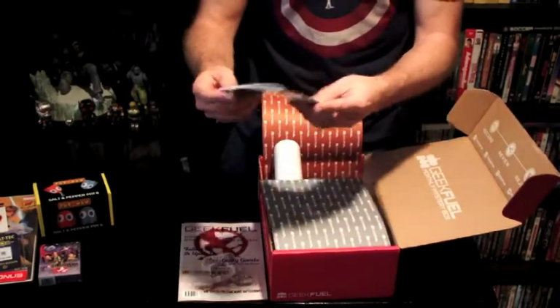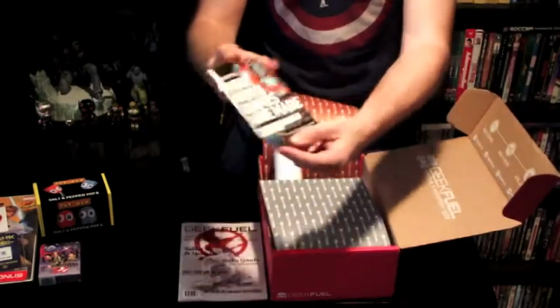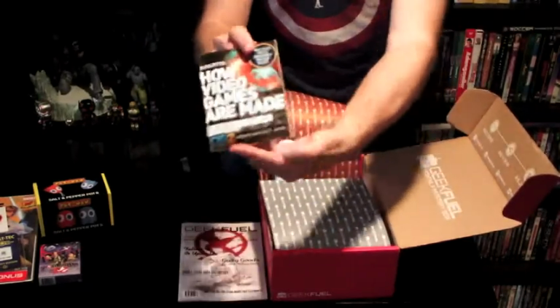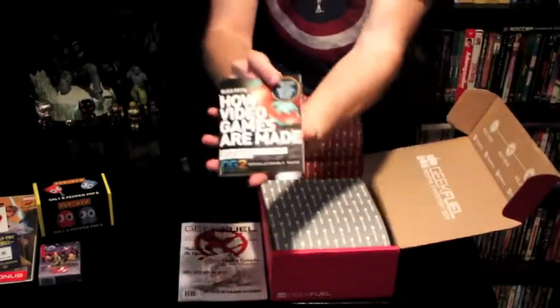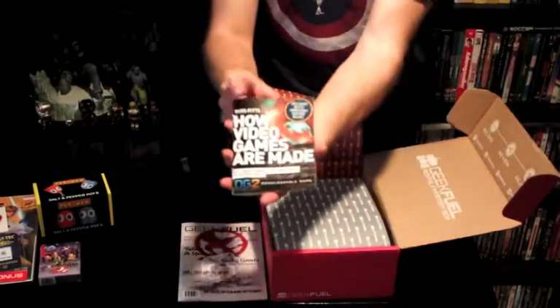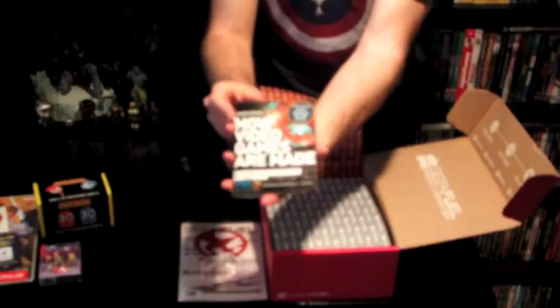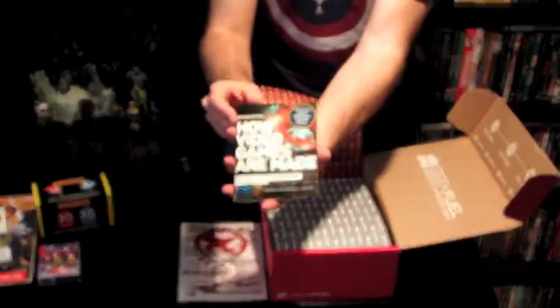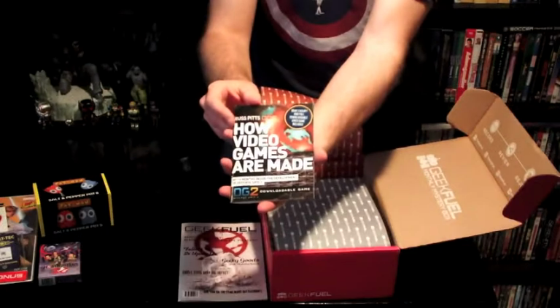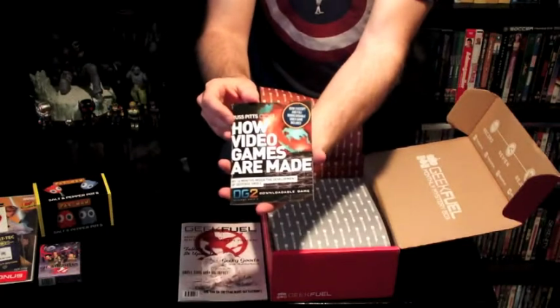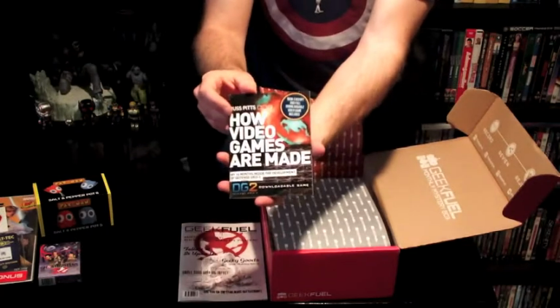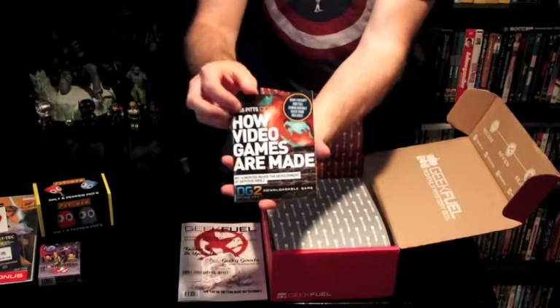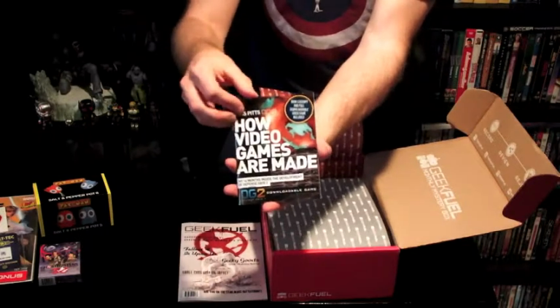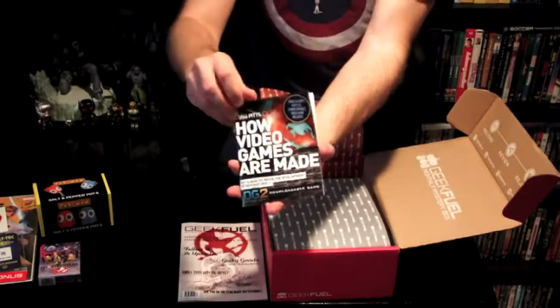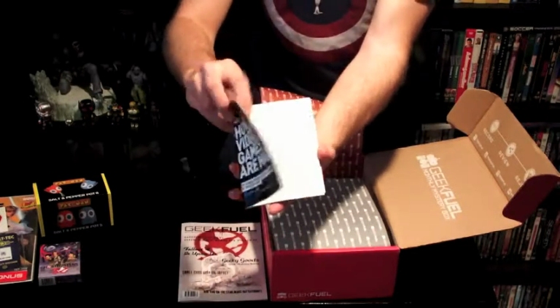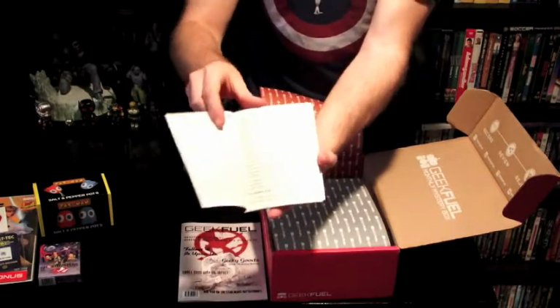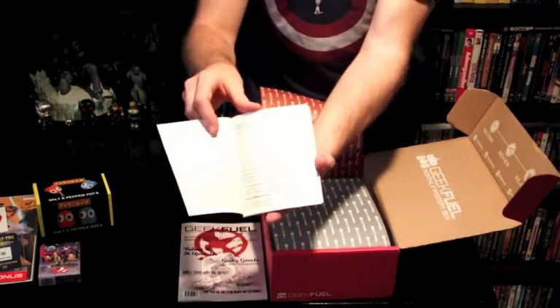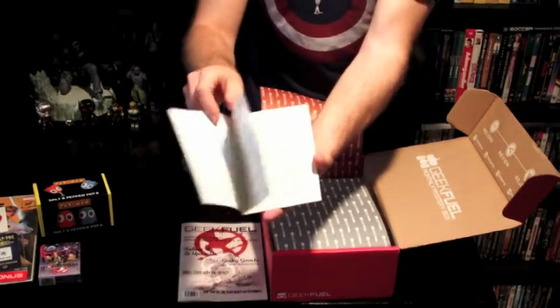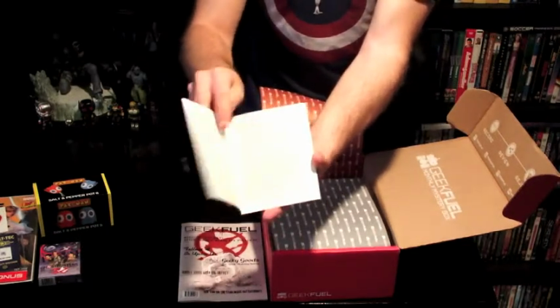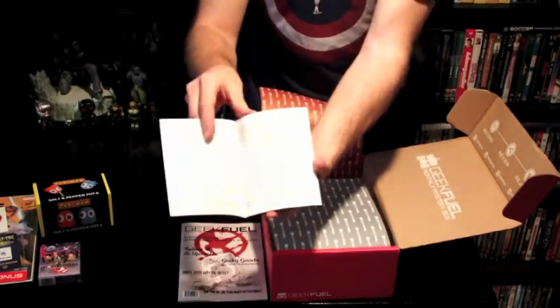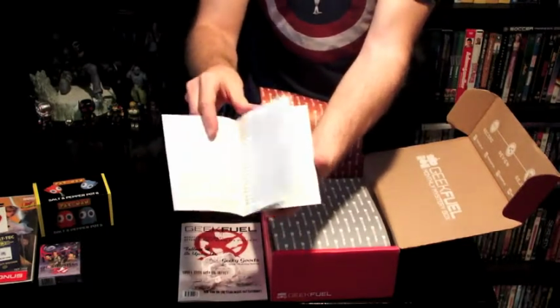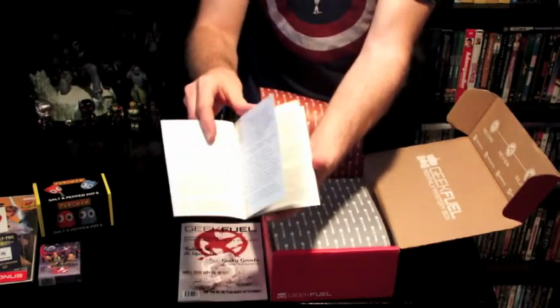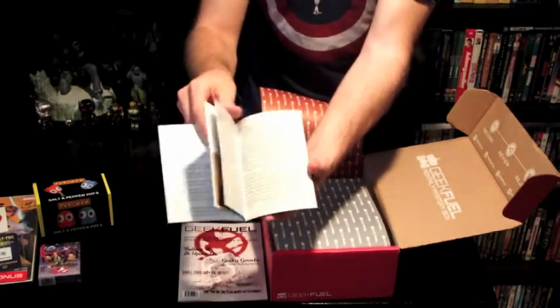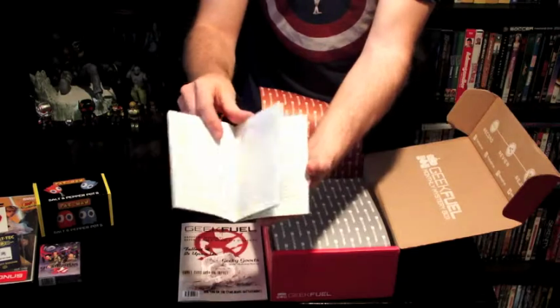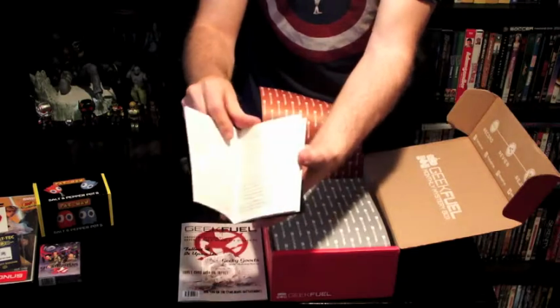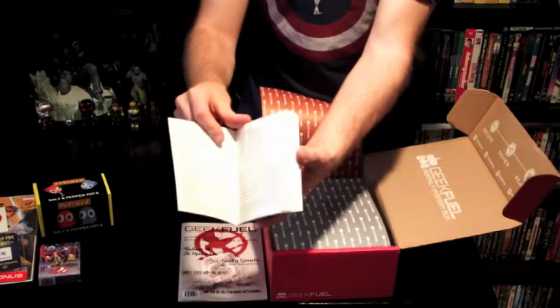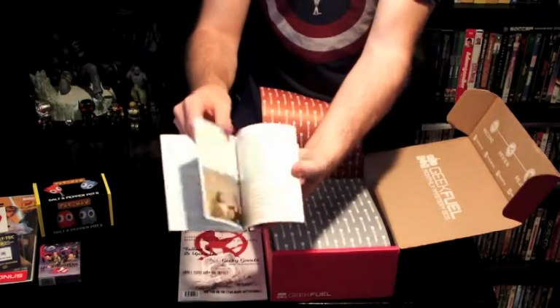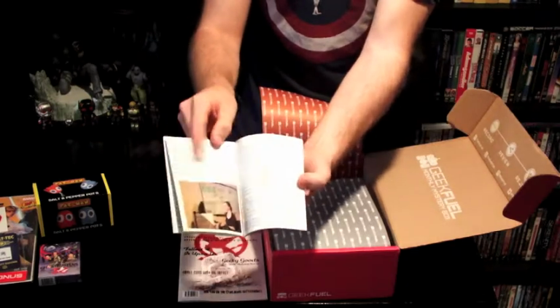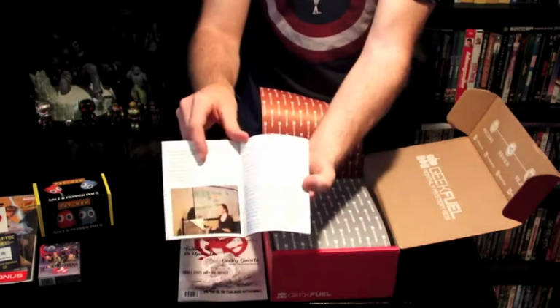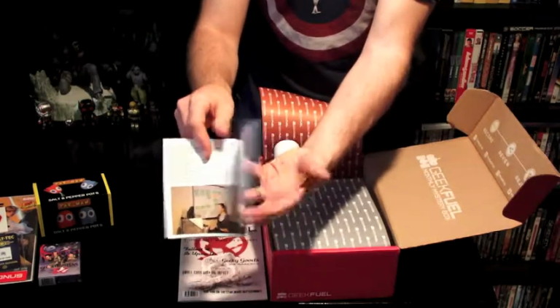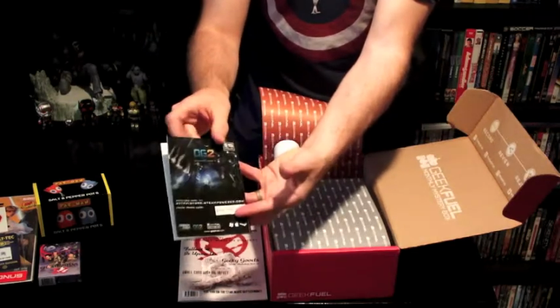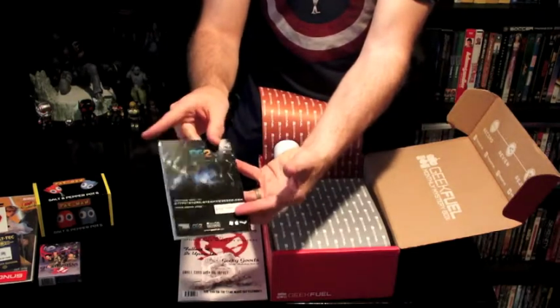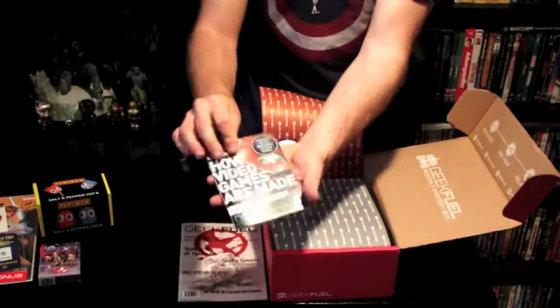What's this? 'How Video Games Are Made' — it's a little booklet, kind of an easy little pamphlet. I'm sure it's the Cliff Notes version.